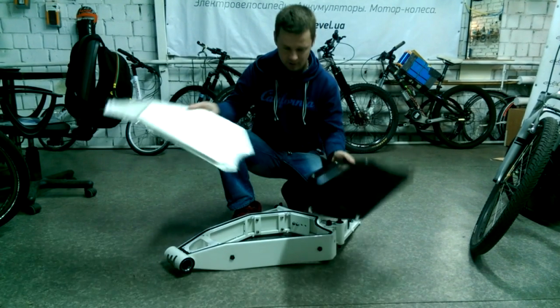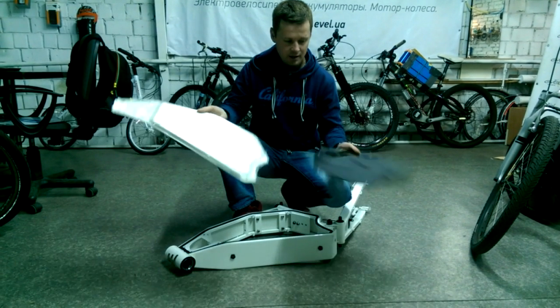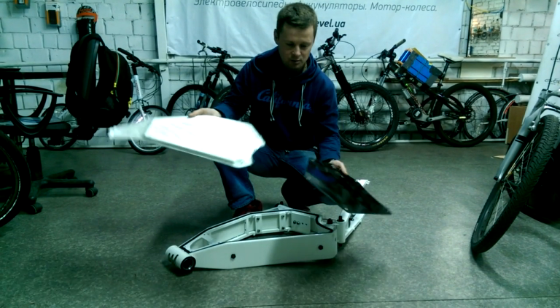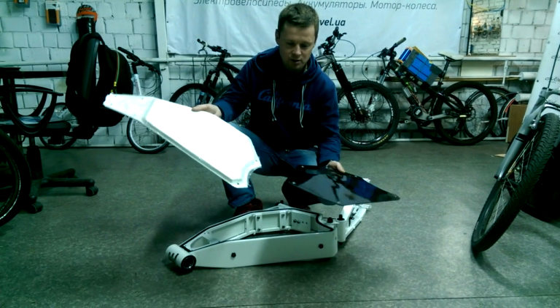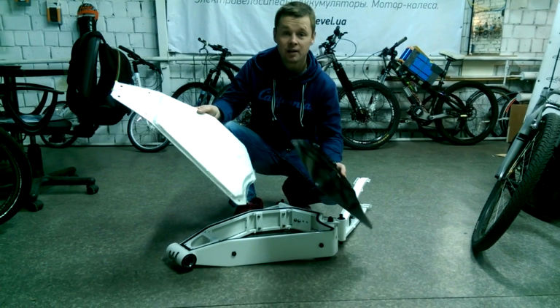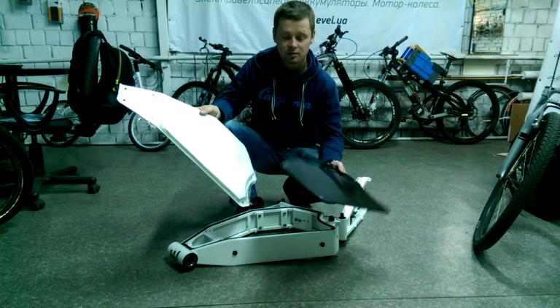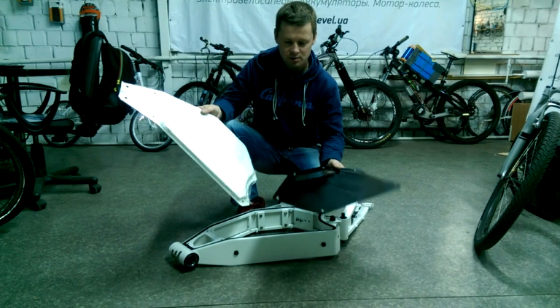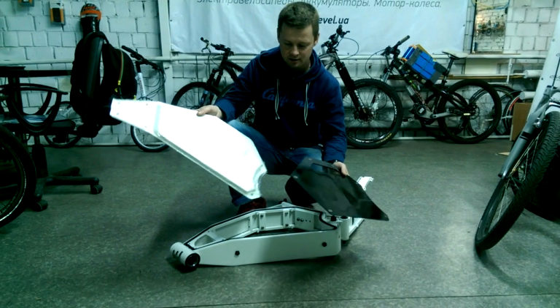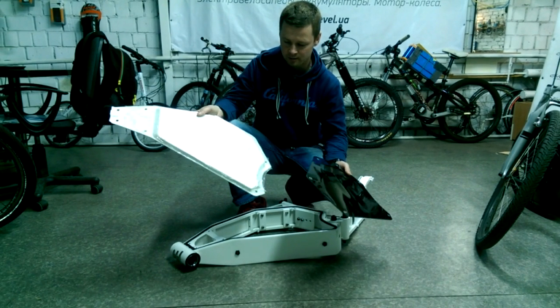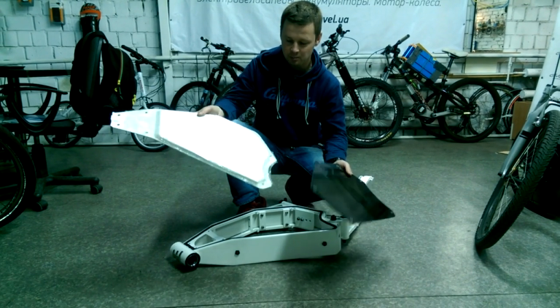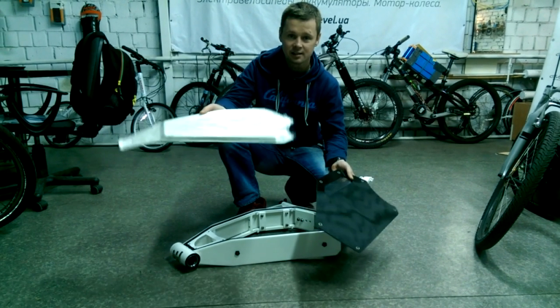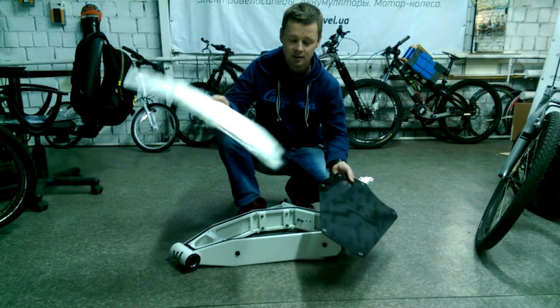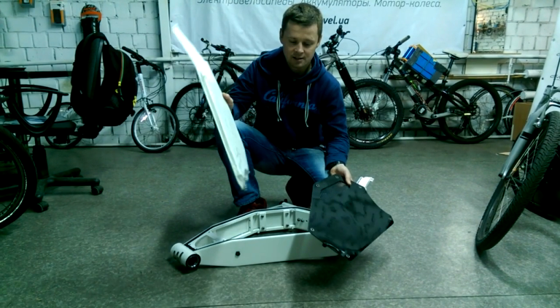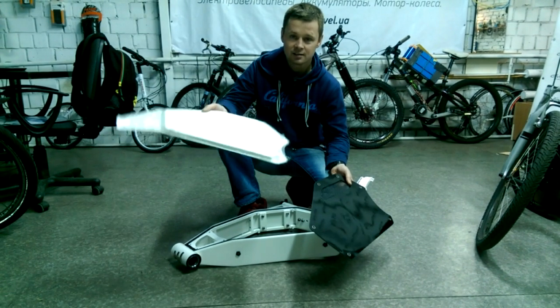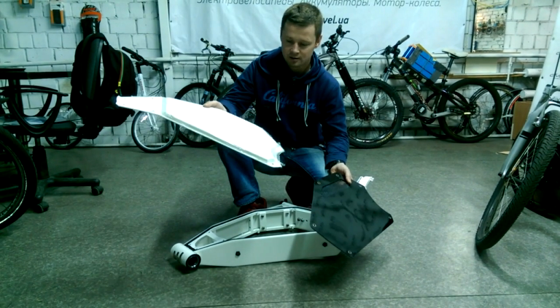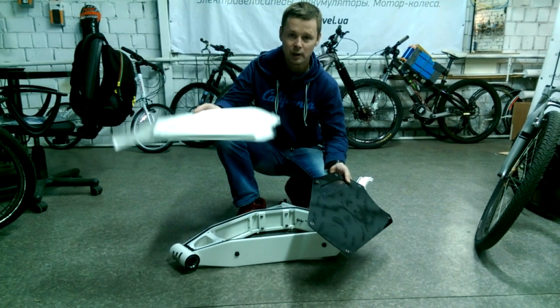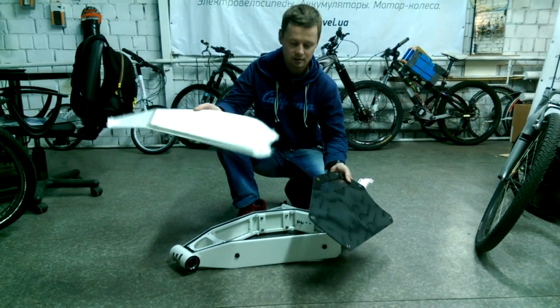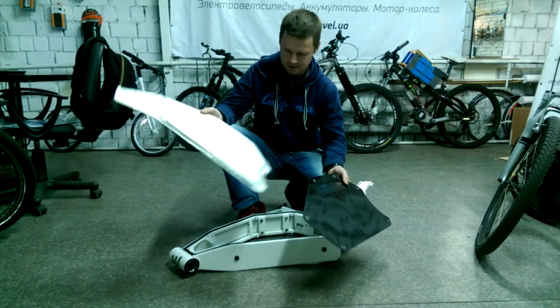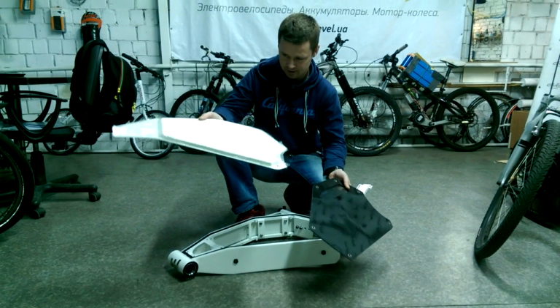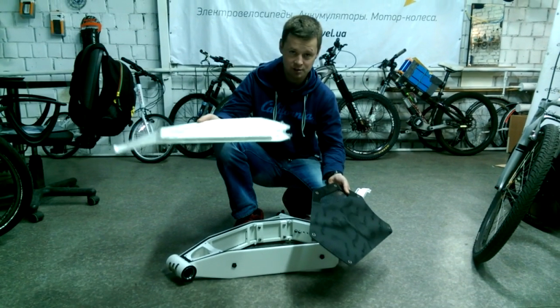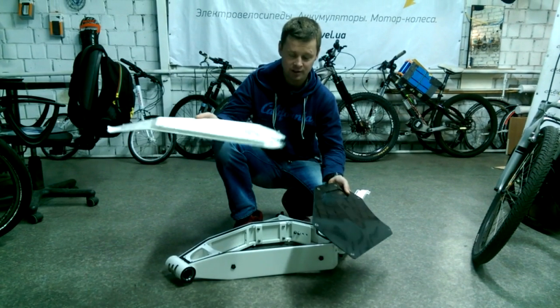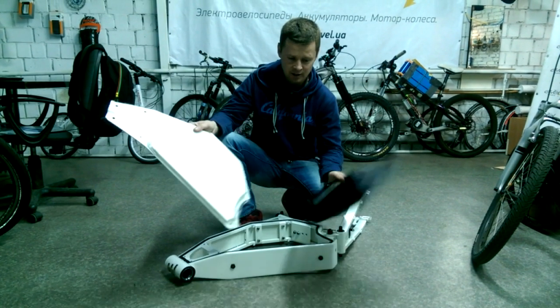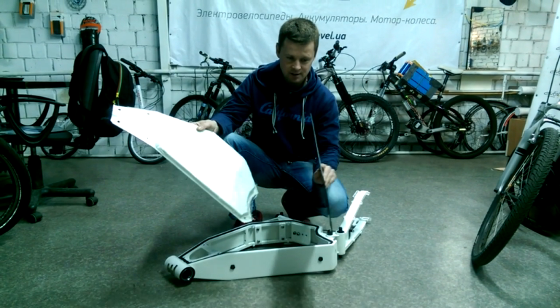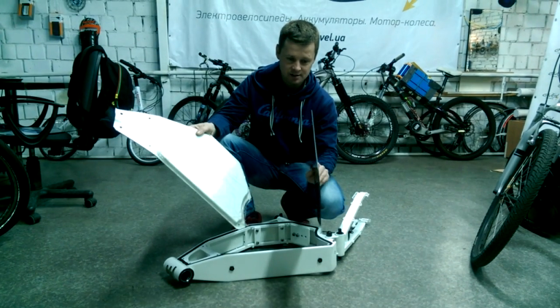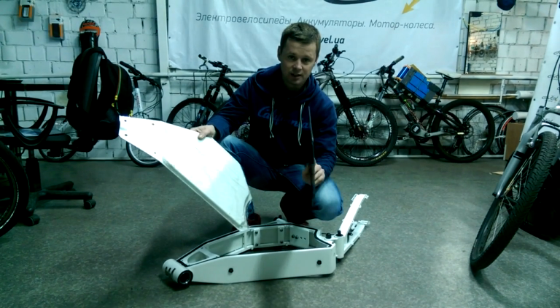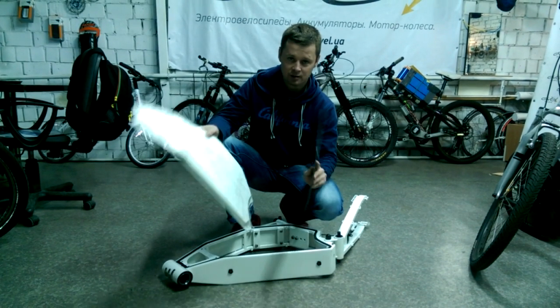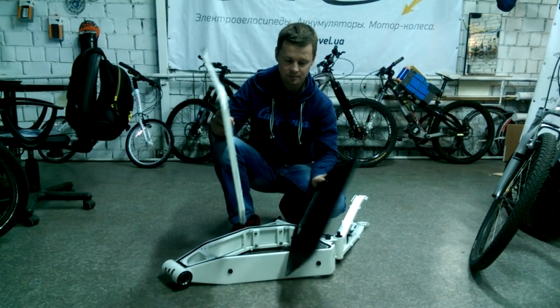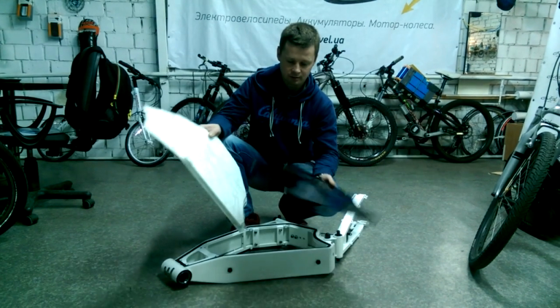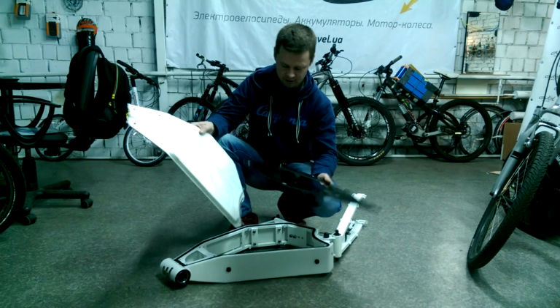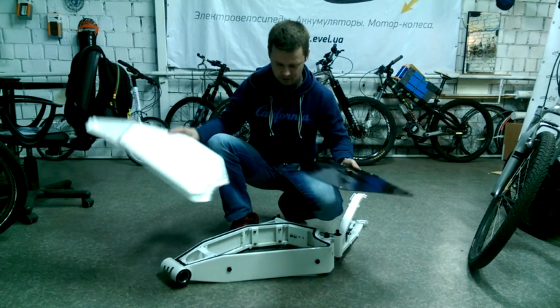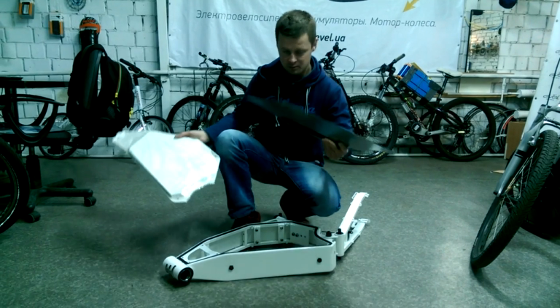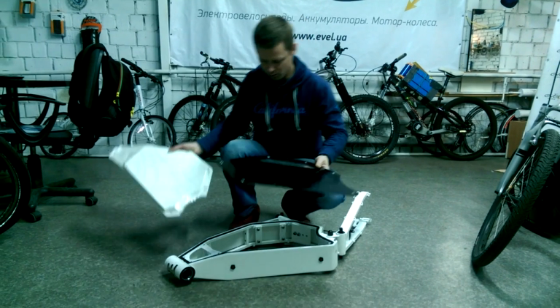I just want to explain to you that plastic is not weak. I think it's even stronger than these flat panels from Vector. Let me show you.